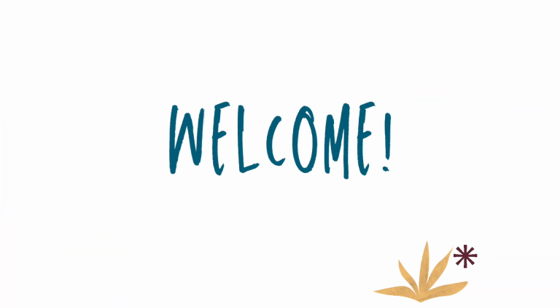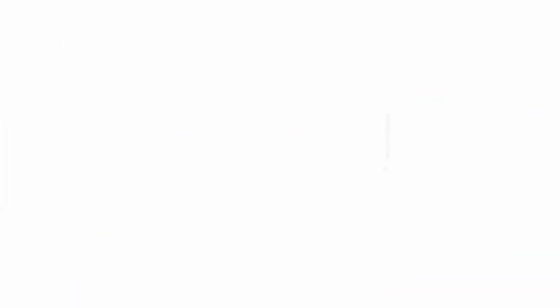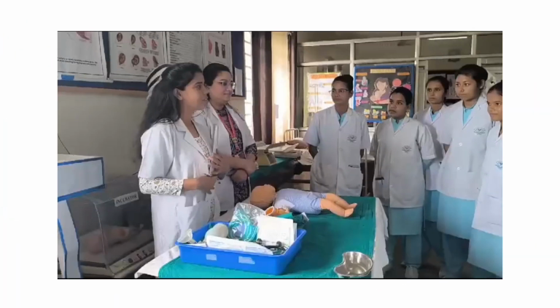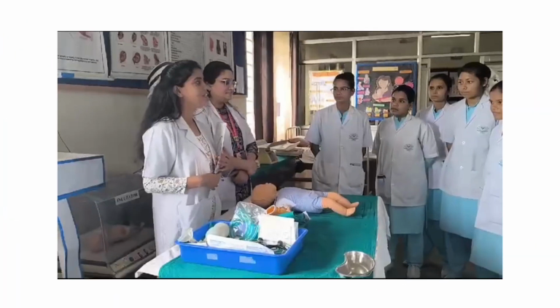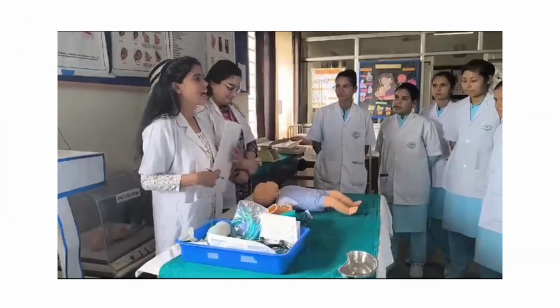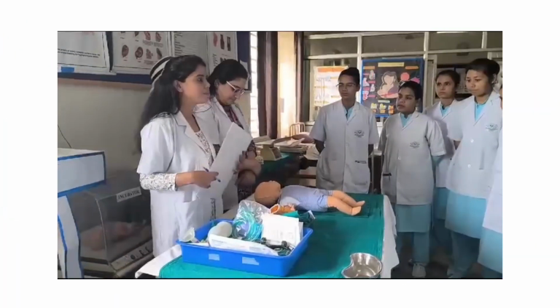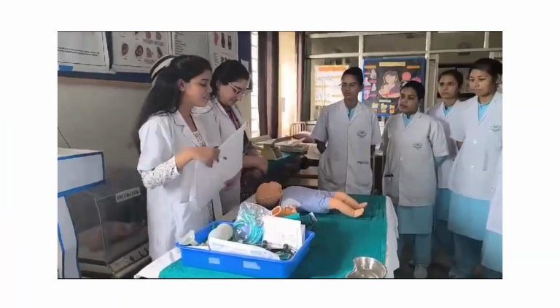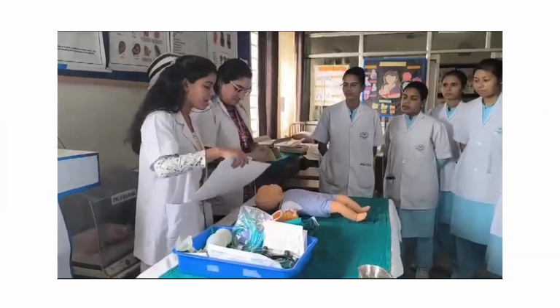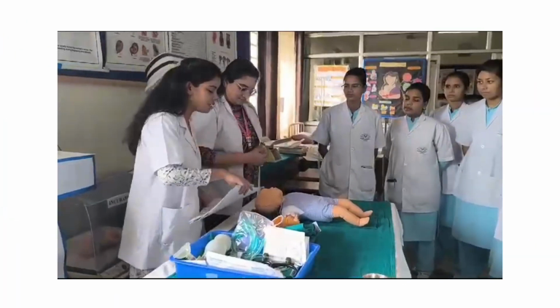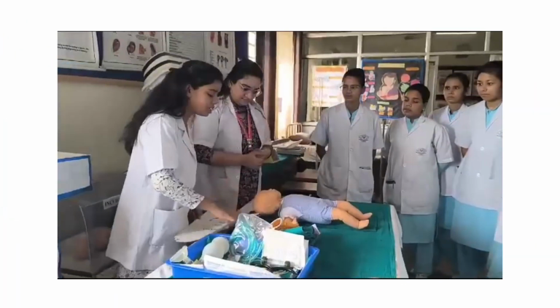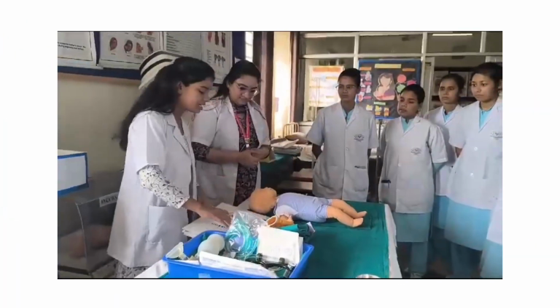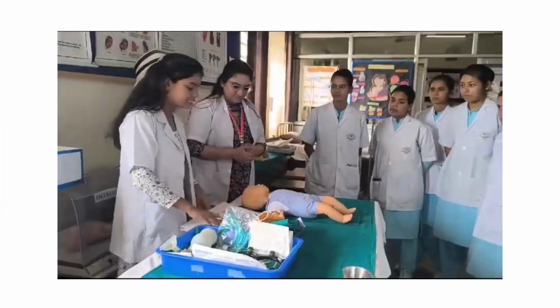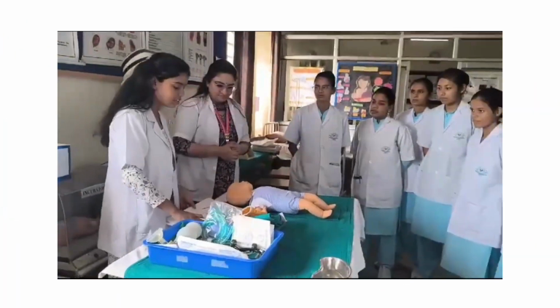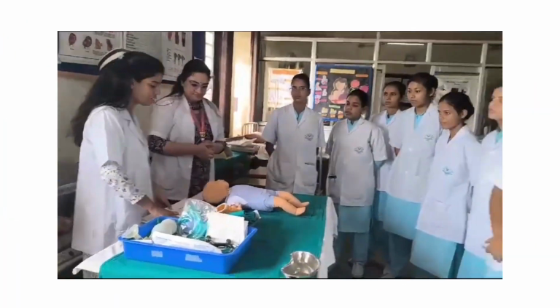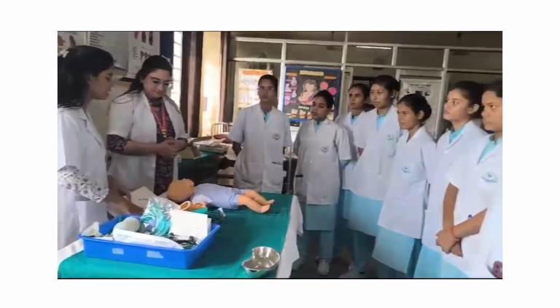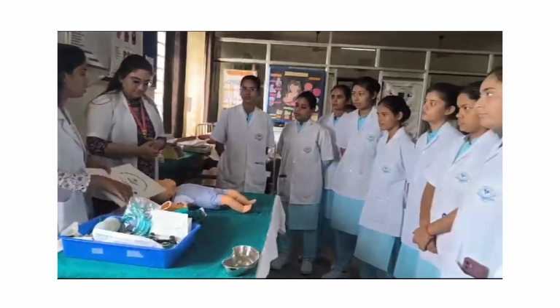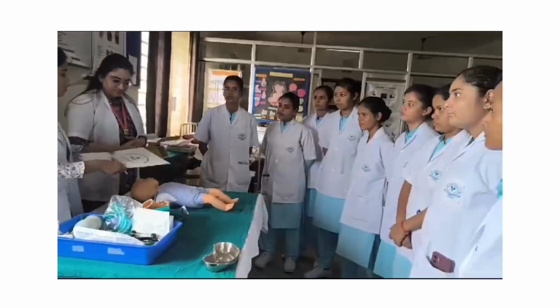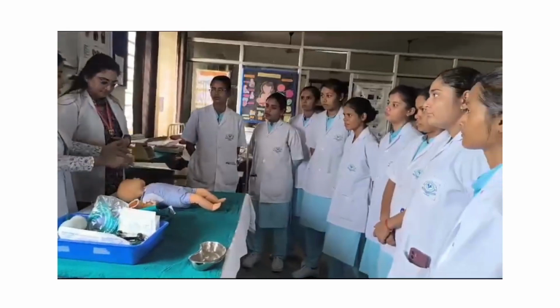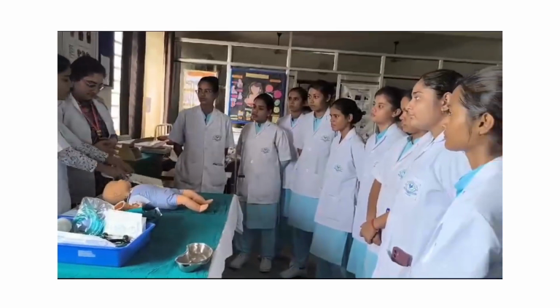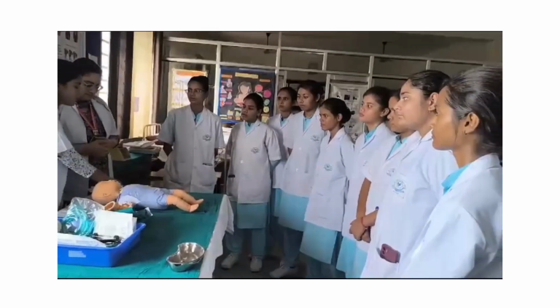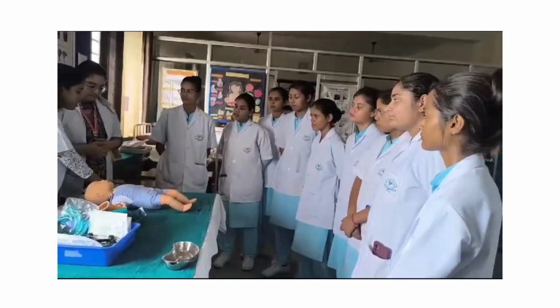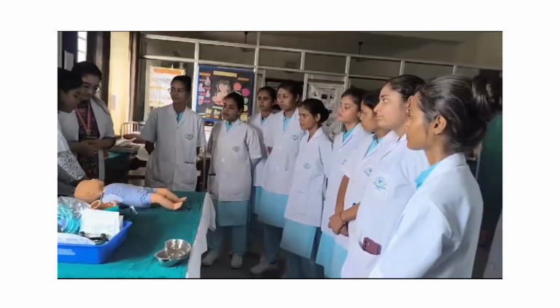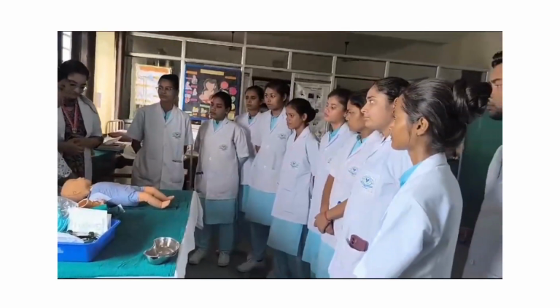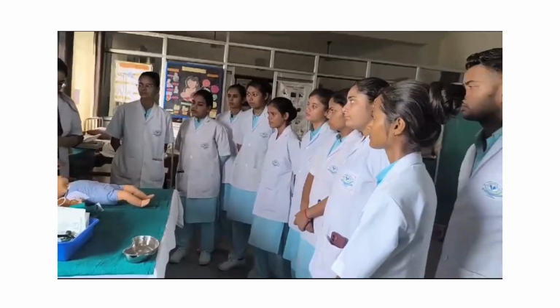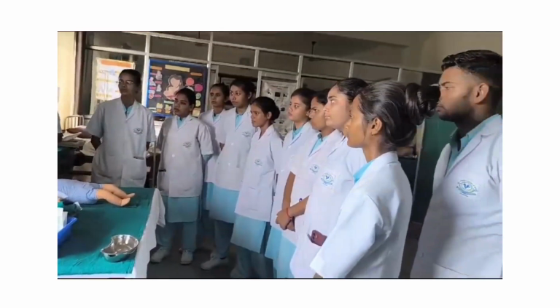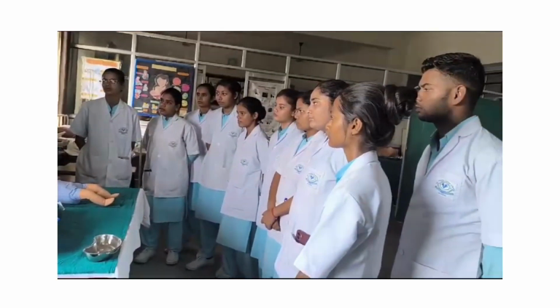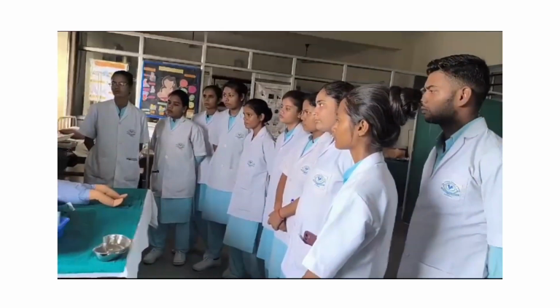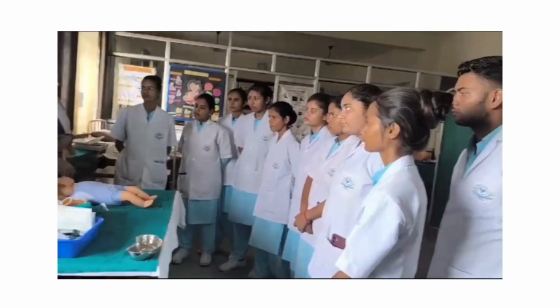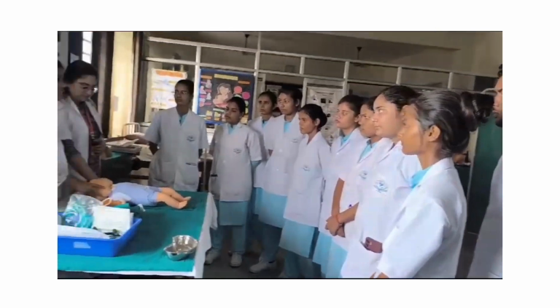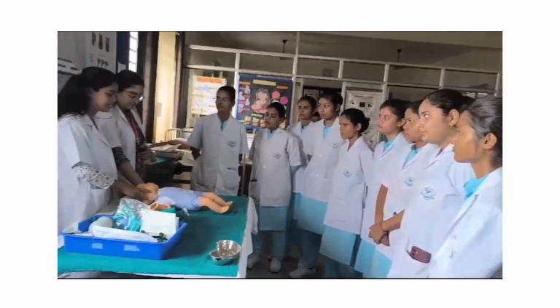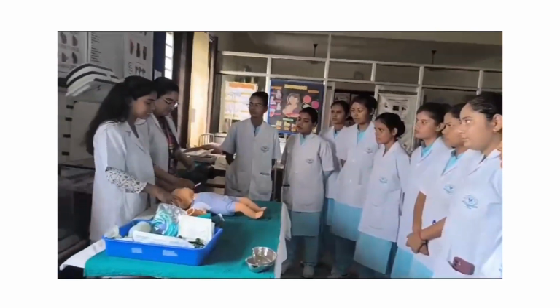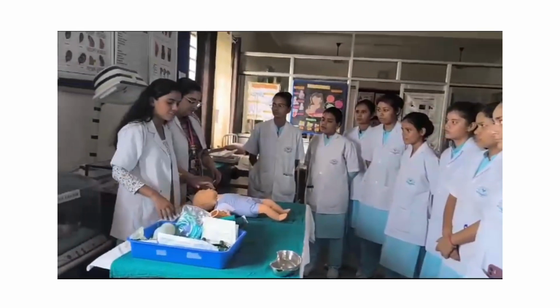Hi everyone, I am Udvi. I am a neonatal resuscitation nurse. Today I am going to demonstrate how to perform neonatal resuscitation.